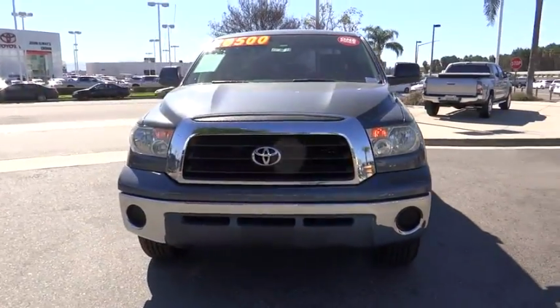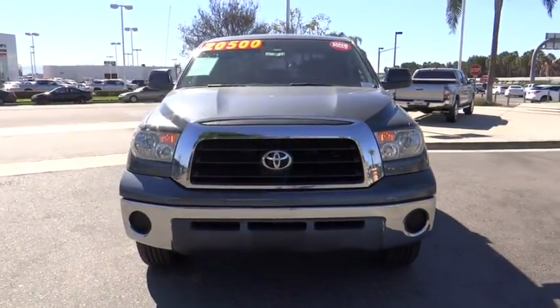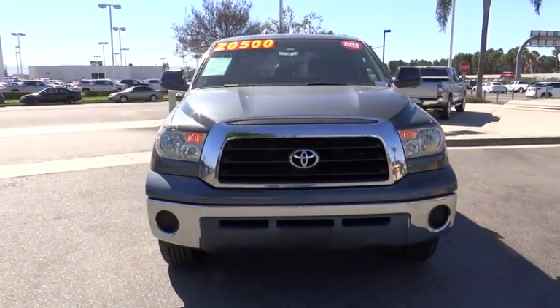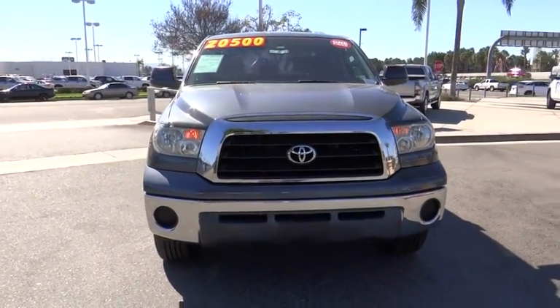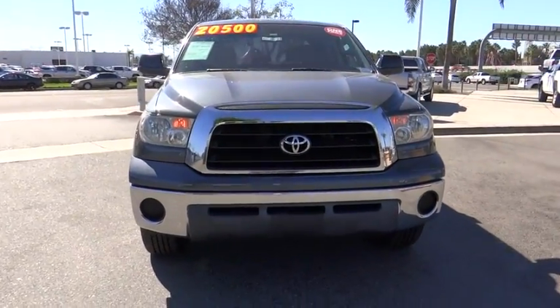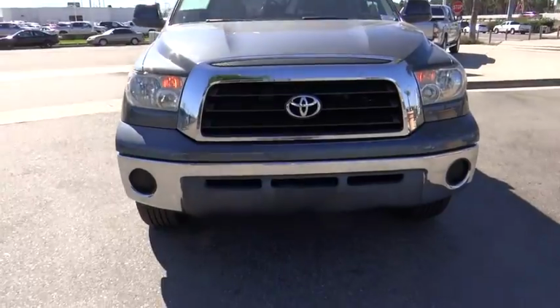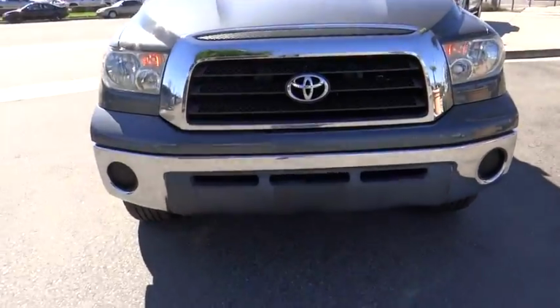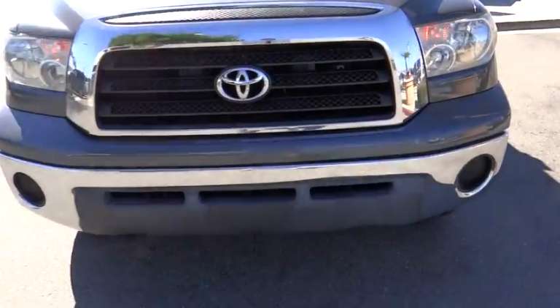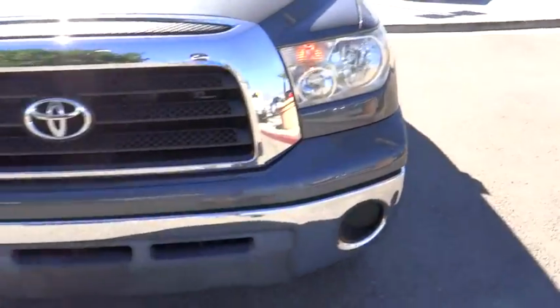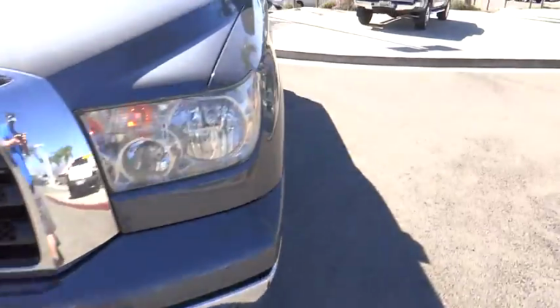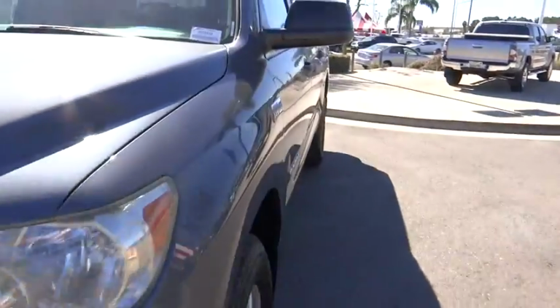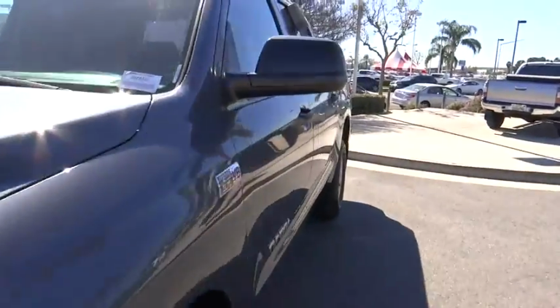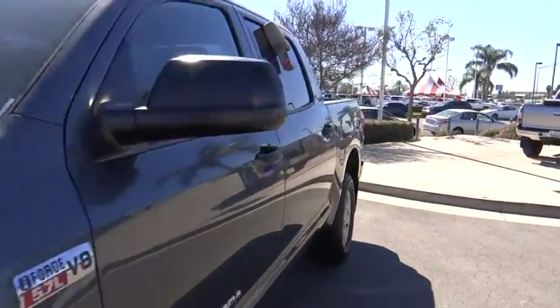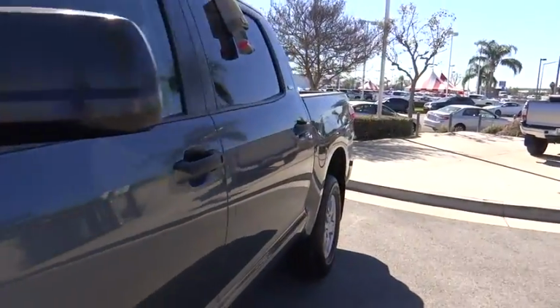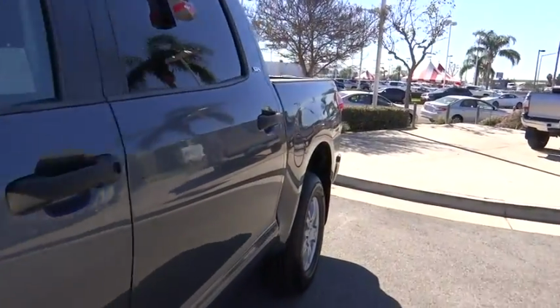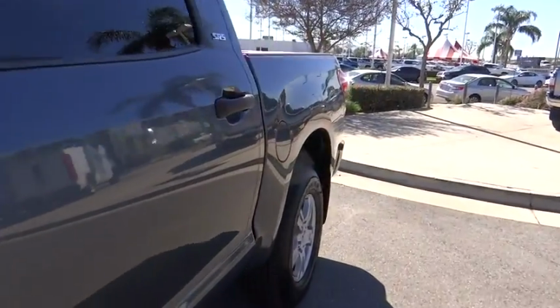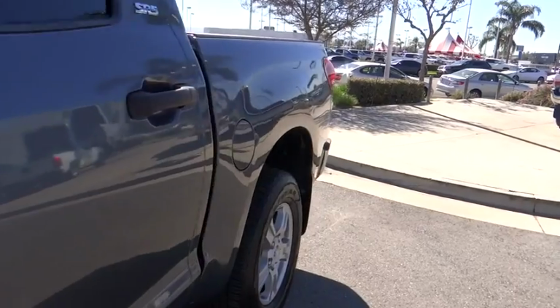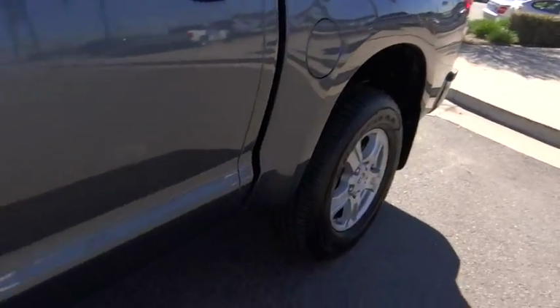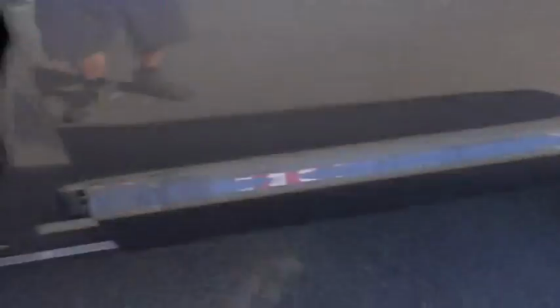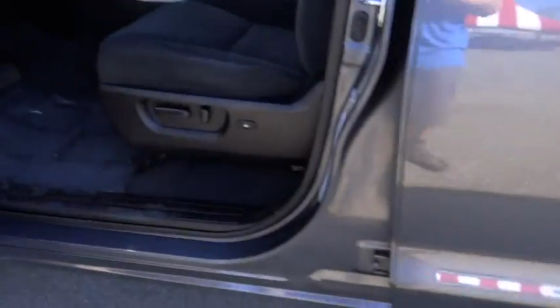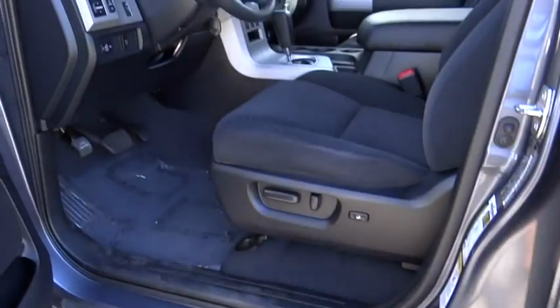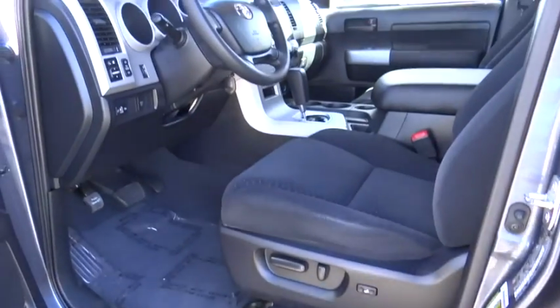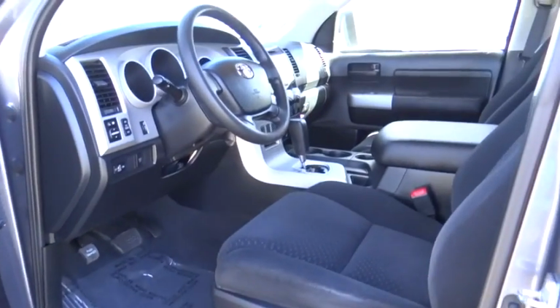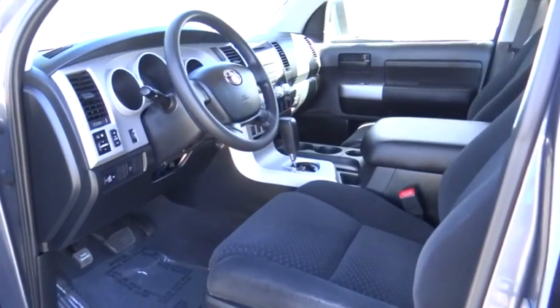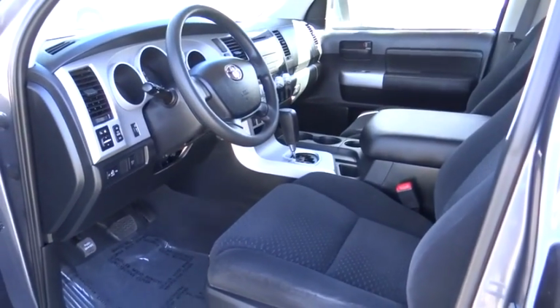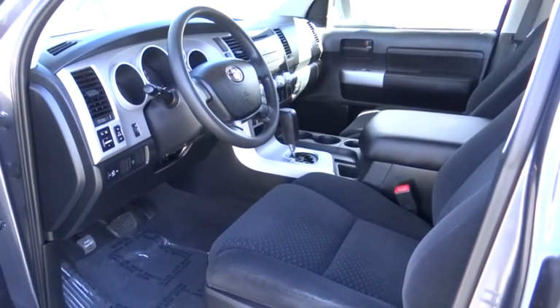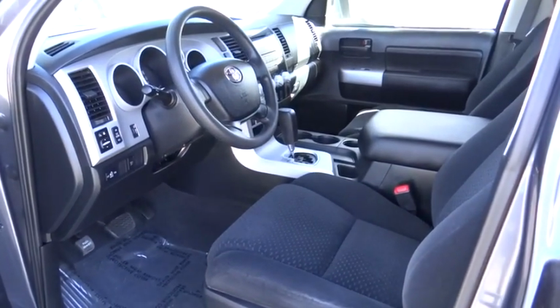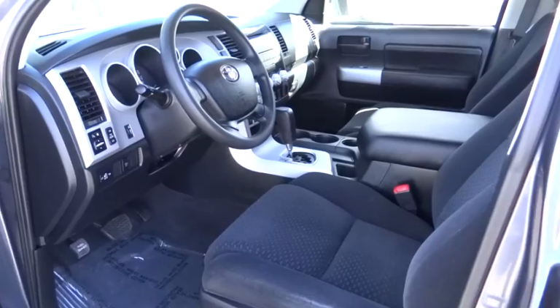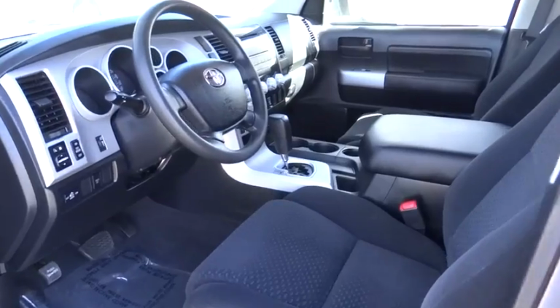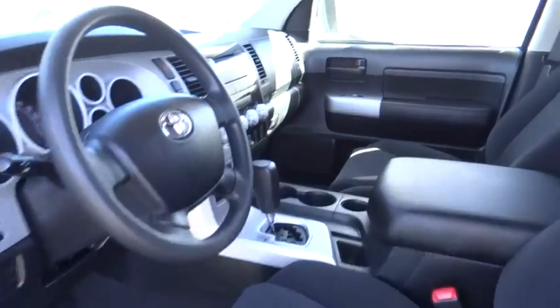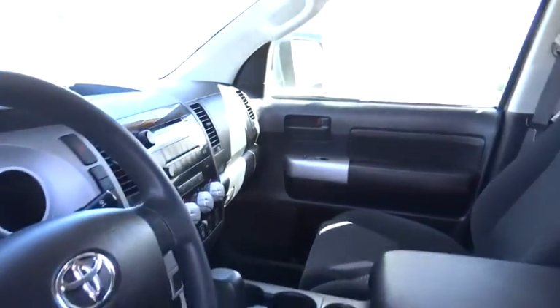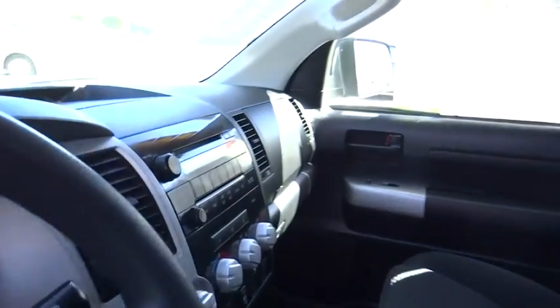Here are some of this vehicle's great options: traction control, dual airbags, air conditioning front, AM/FM stereo with in-dash 6-disc CD changer, power steering, 4-wheel disc brakes, rear window defroster, and CD player.